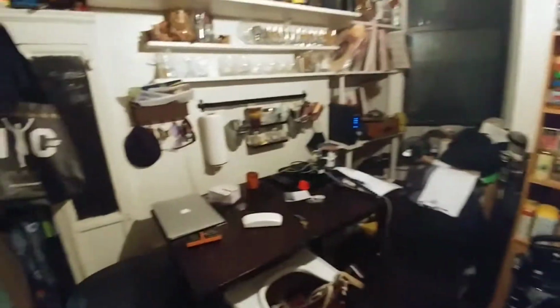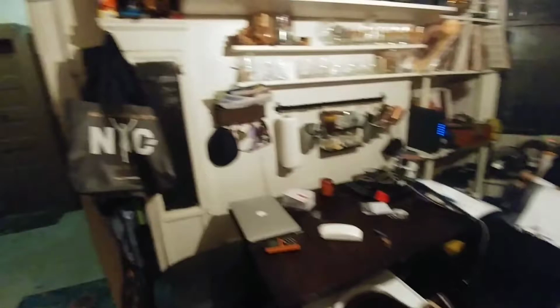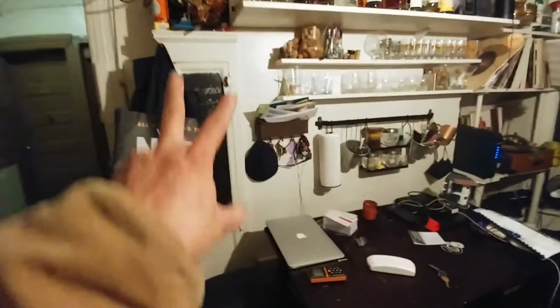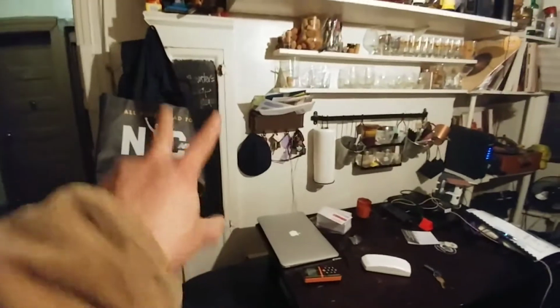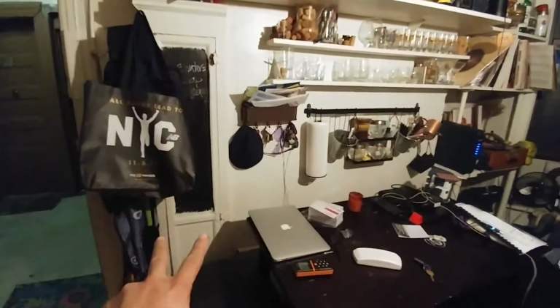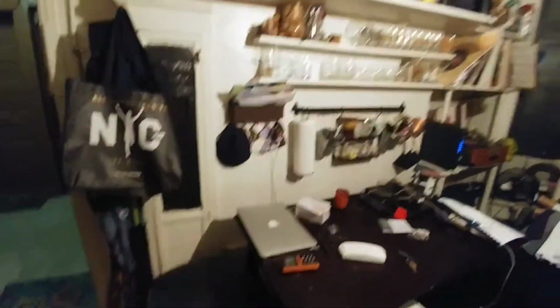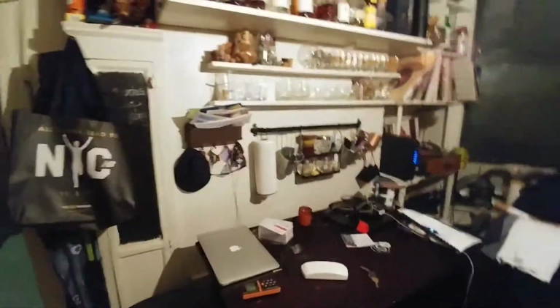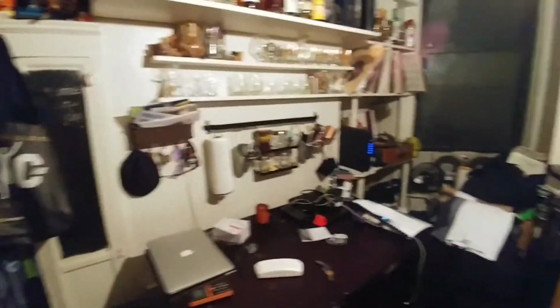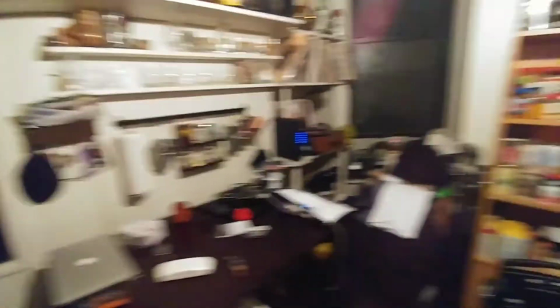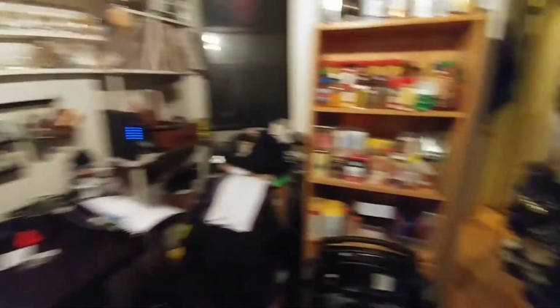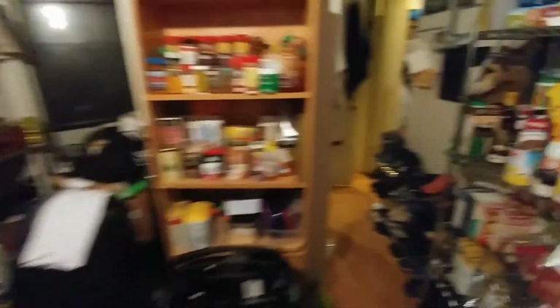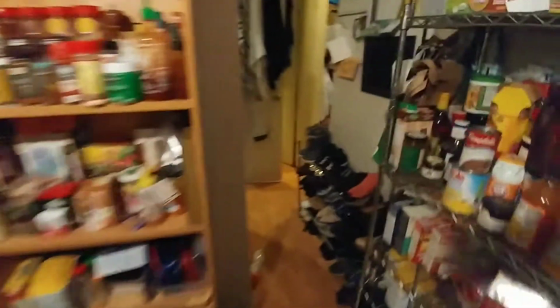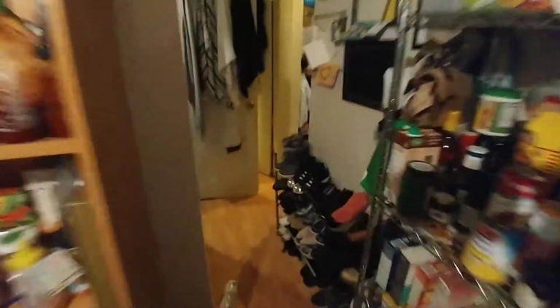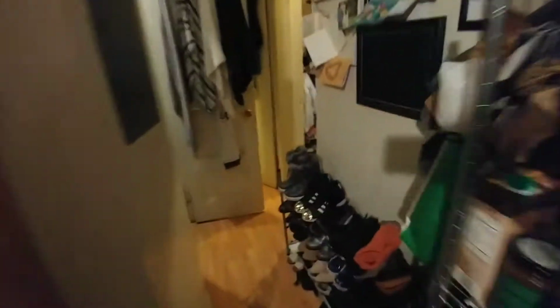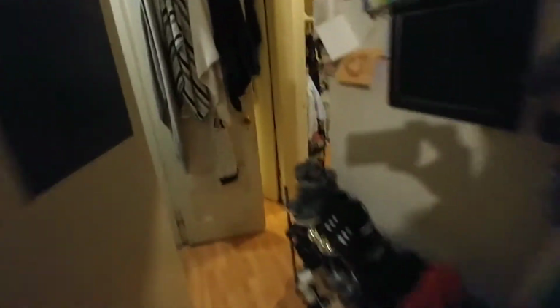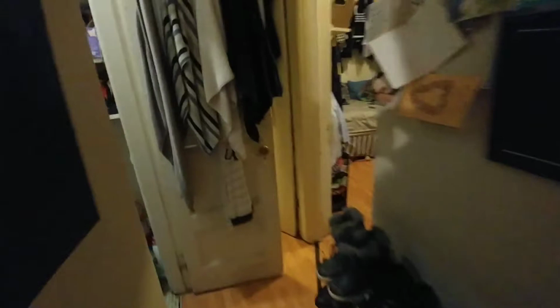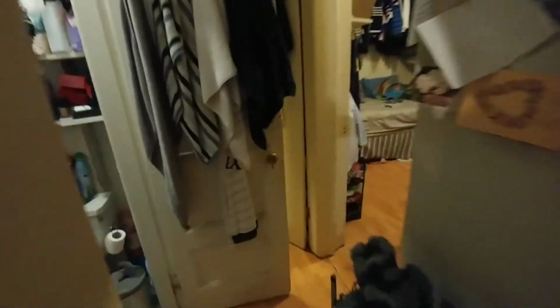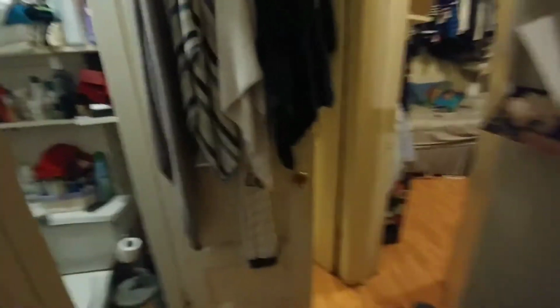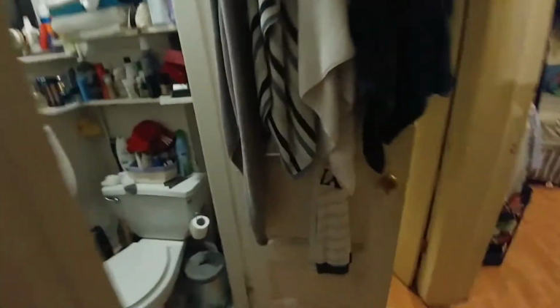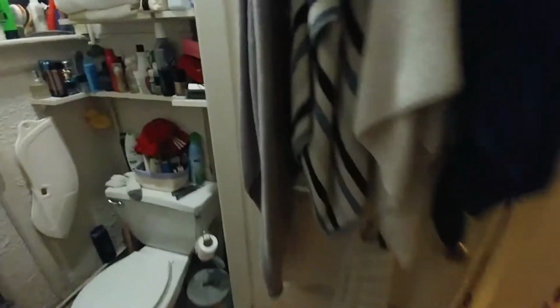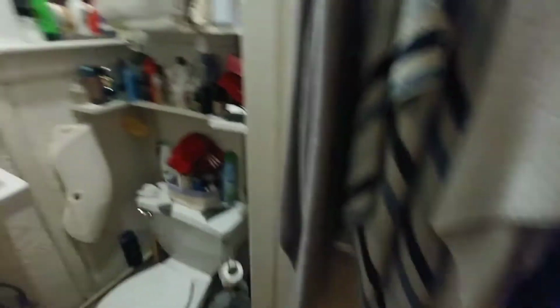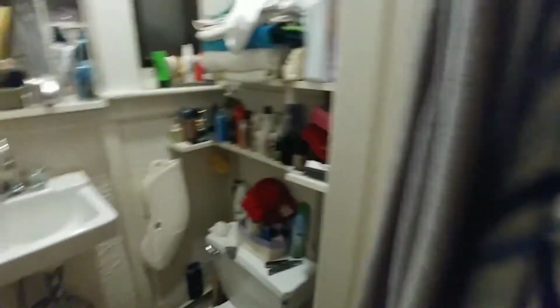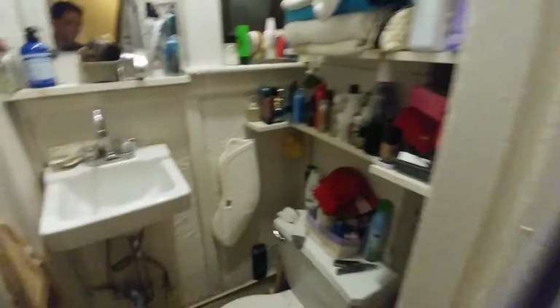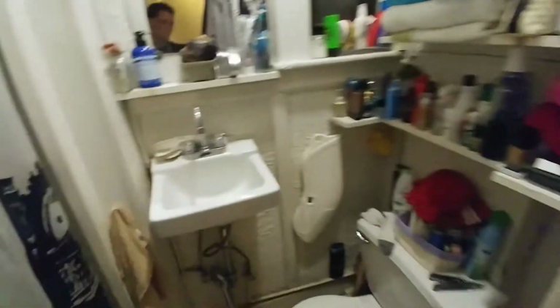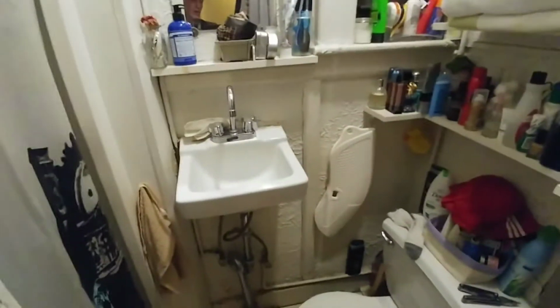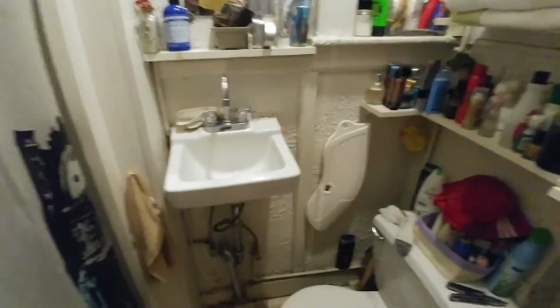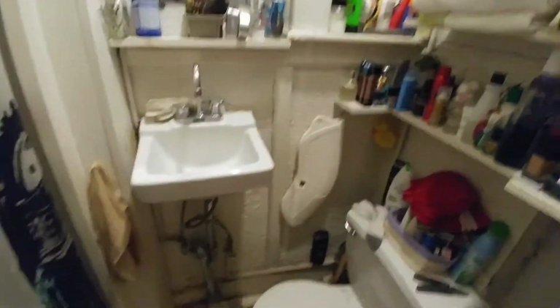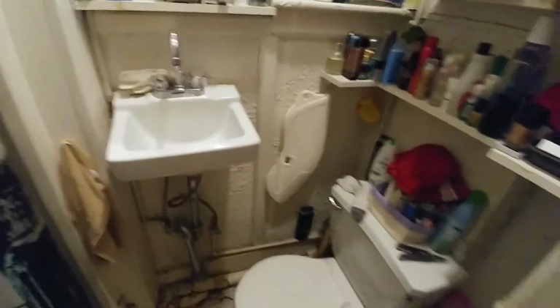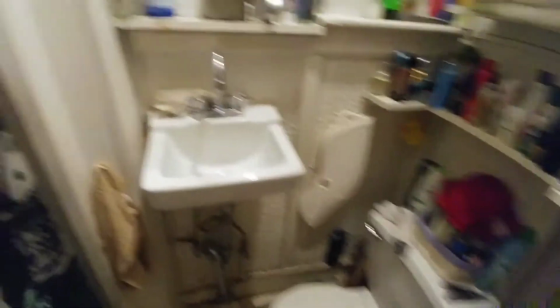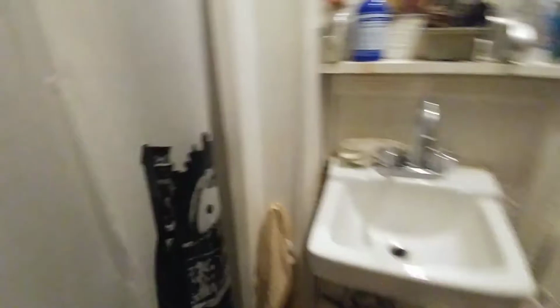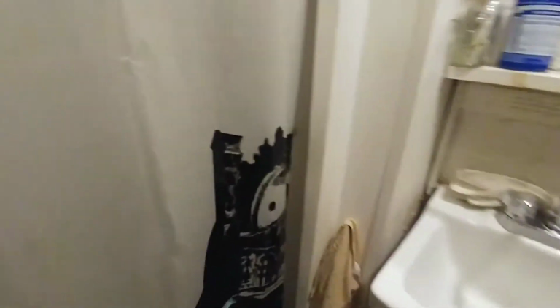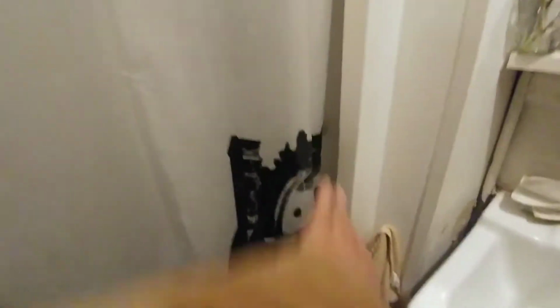A lot of shelving. A little old-school cabinetry, a lot of remnants from way back when. Small bathroom with small sink, toilet, and shower.